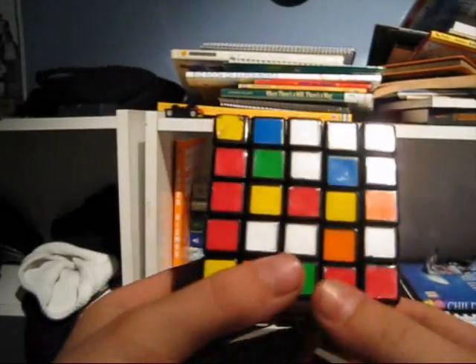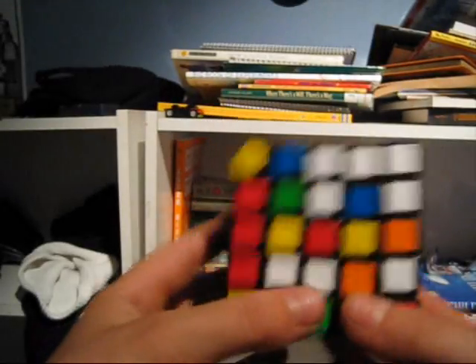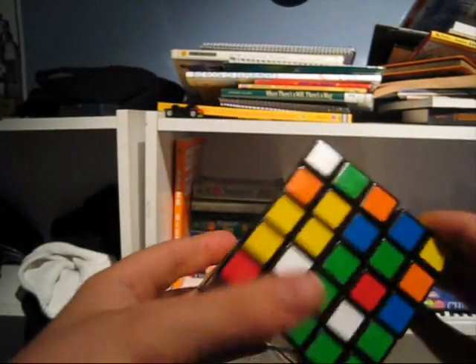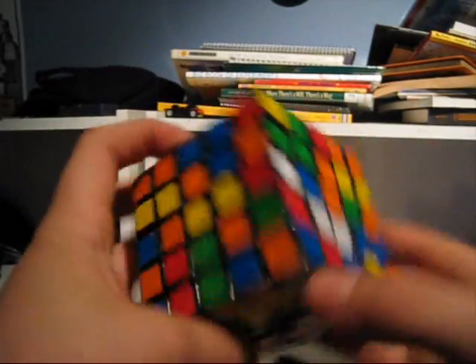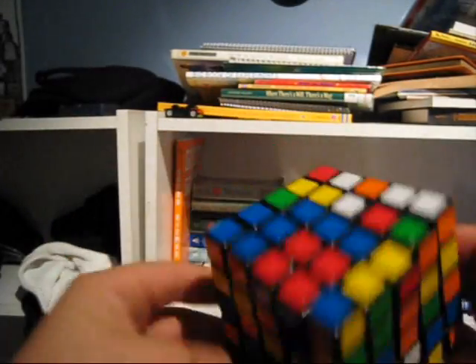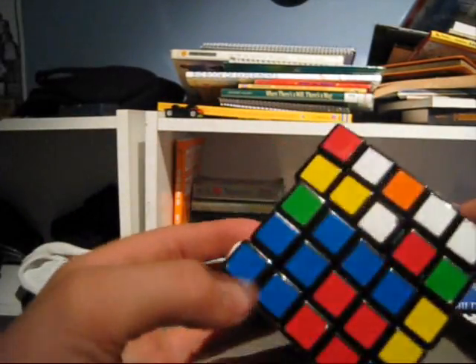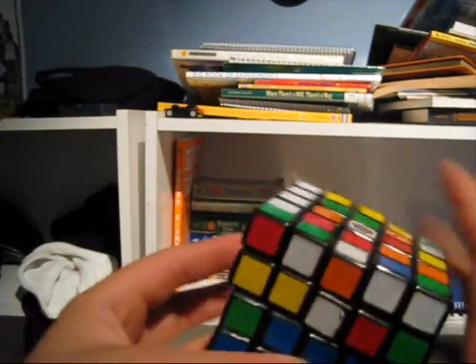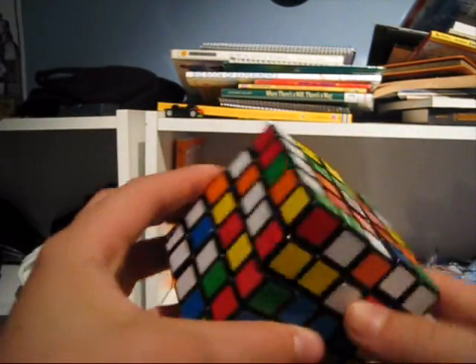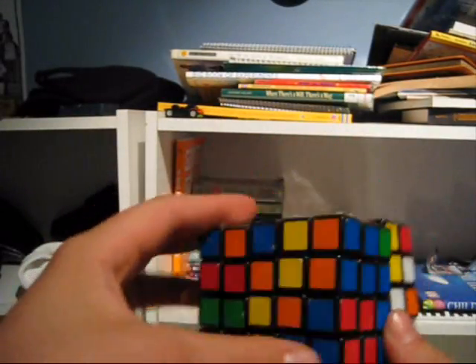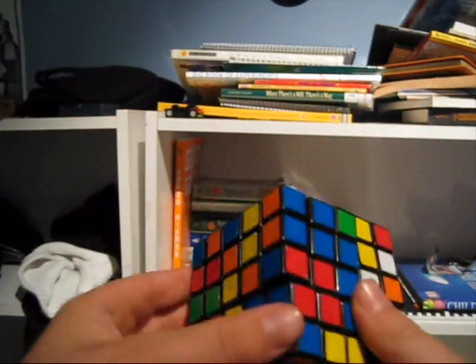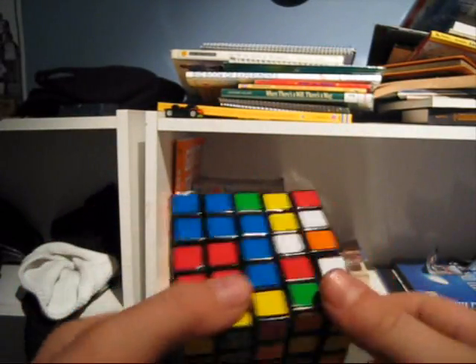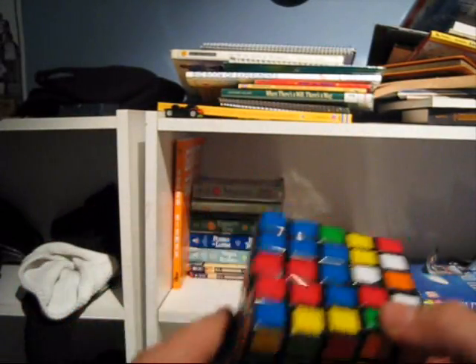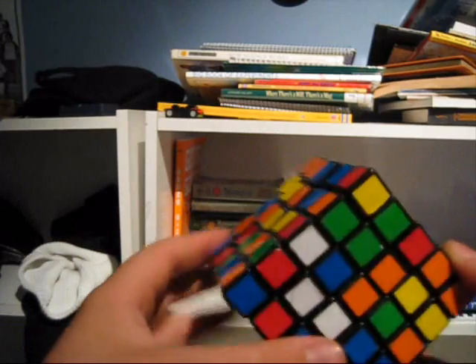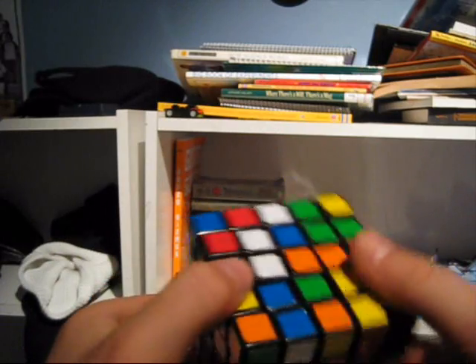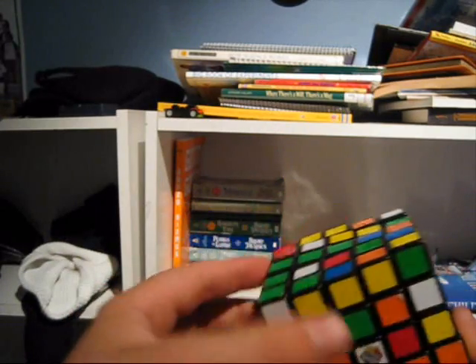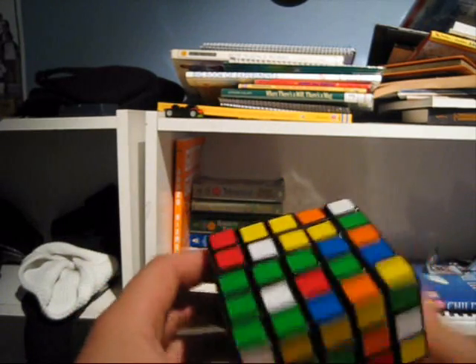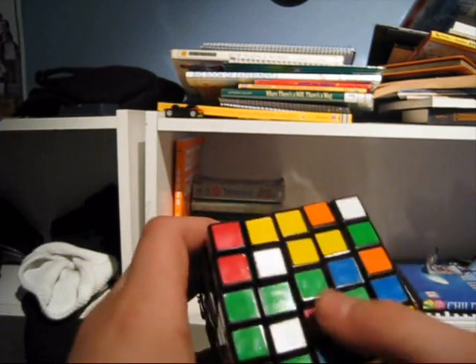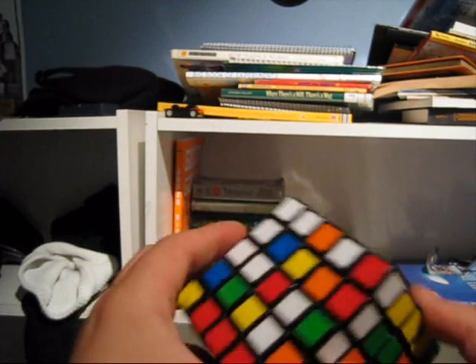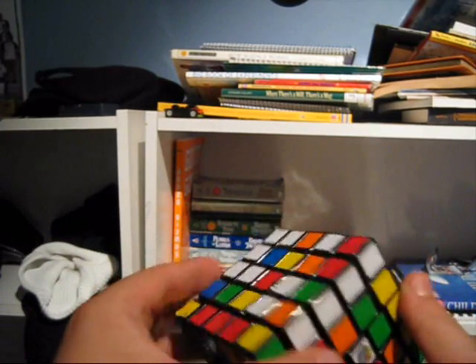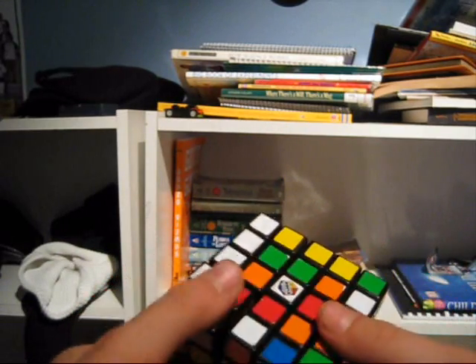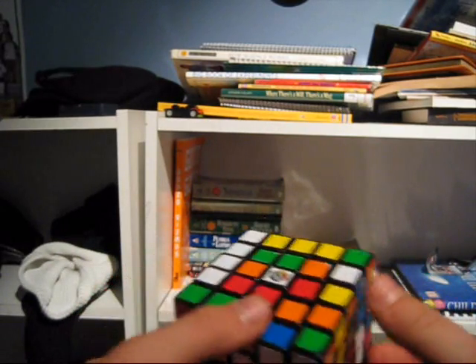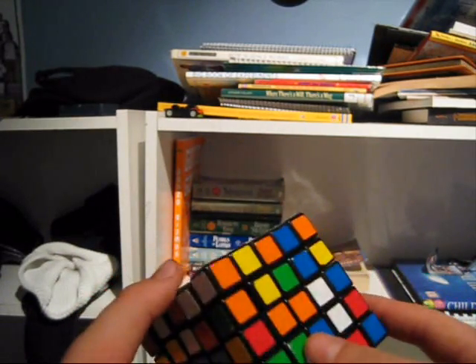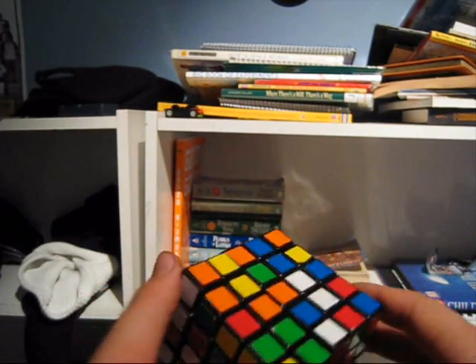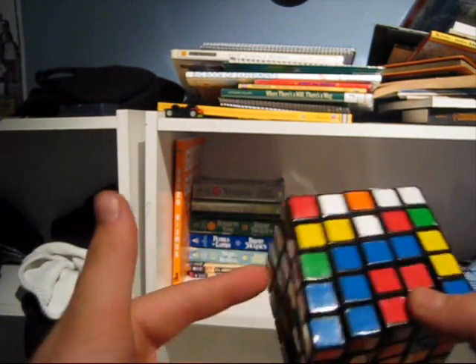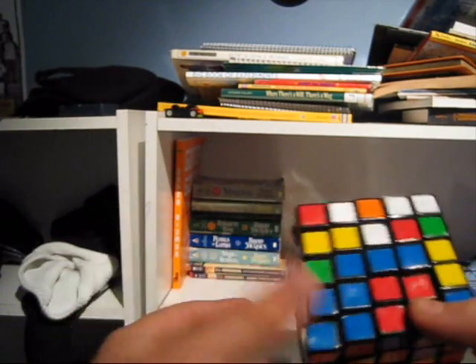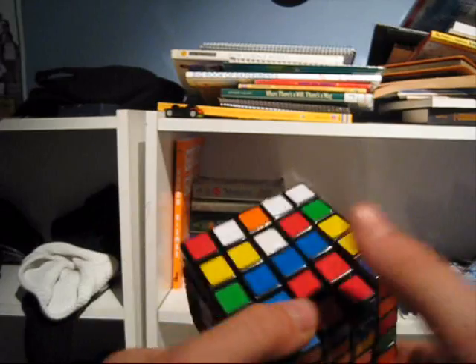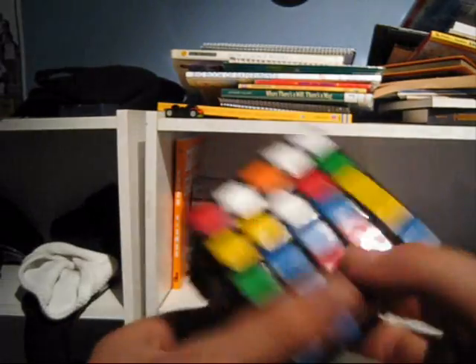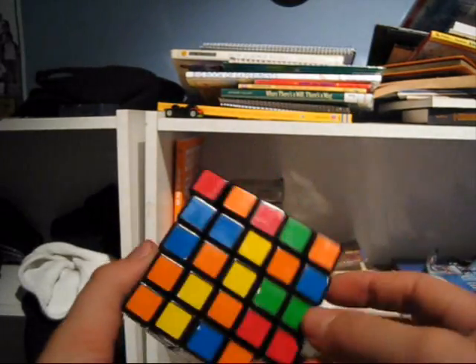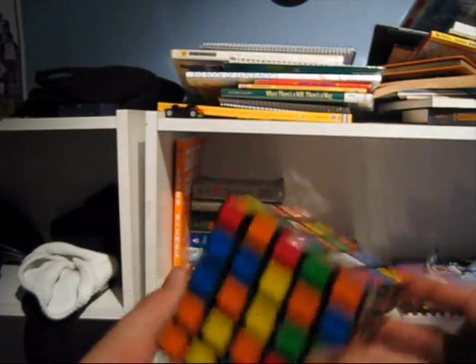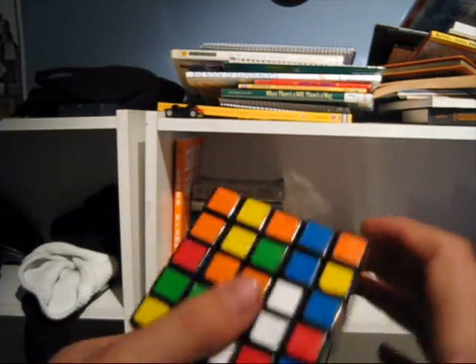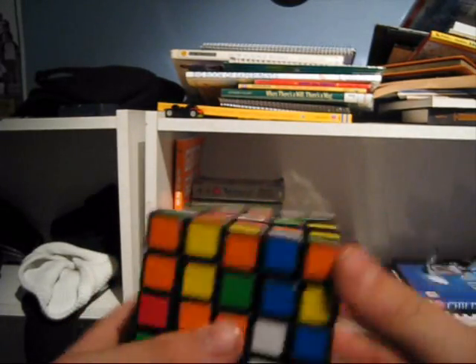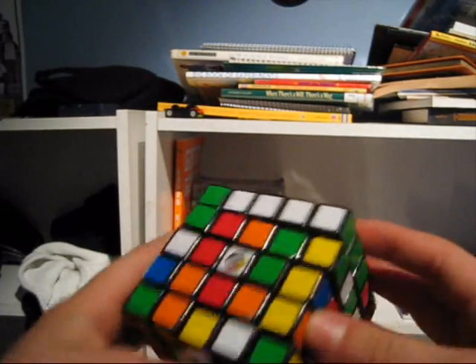Okay guys, this is Grant. I'm going to teach you how to do the first center. So just pick your first center that you want to do. I'm going to show you how to do all the centers, but pick your first center.